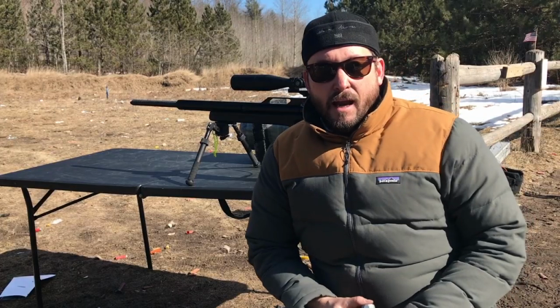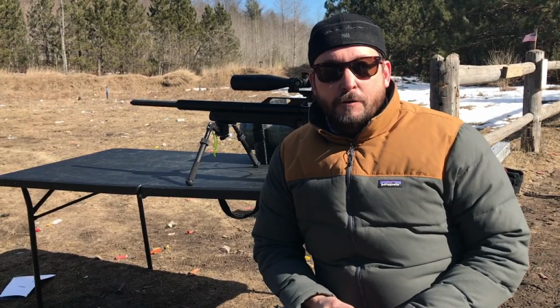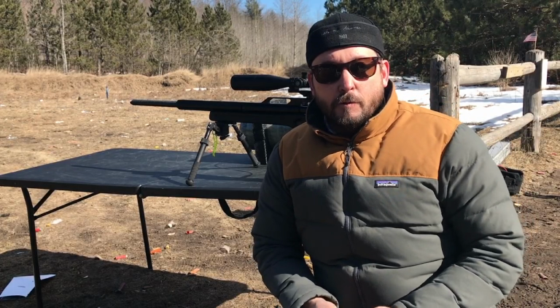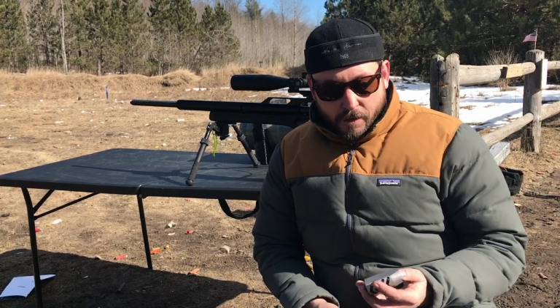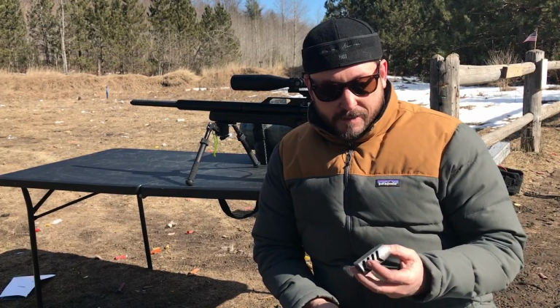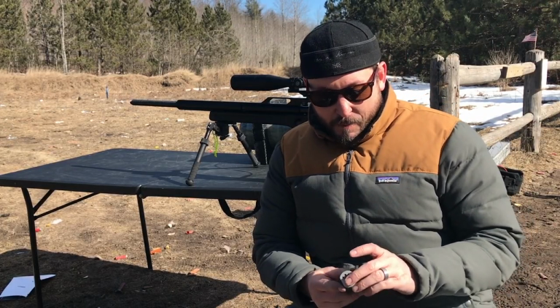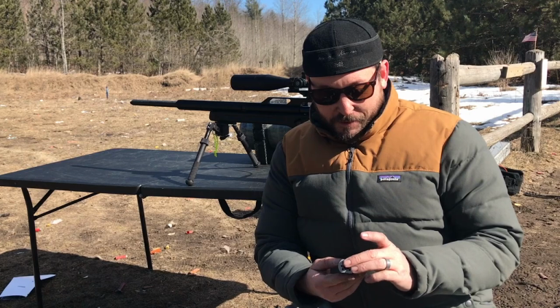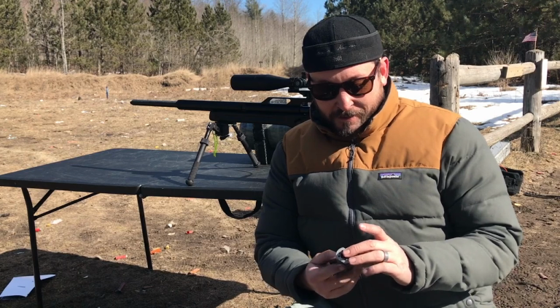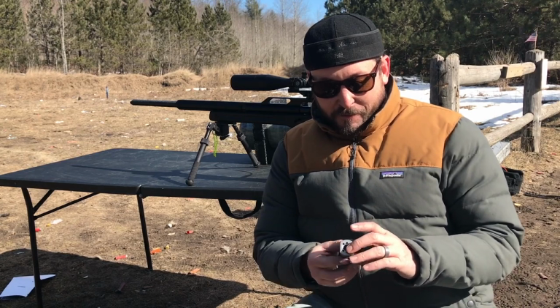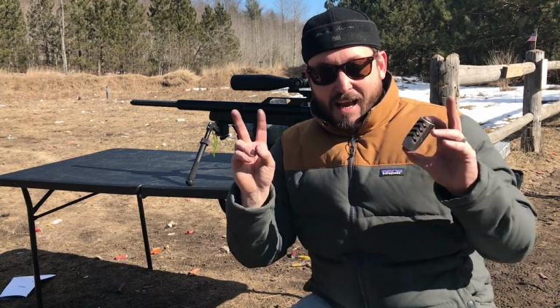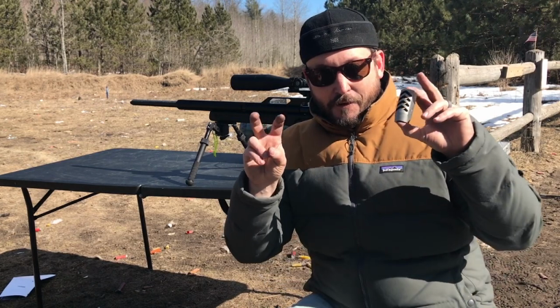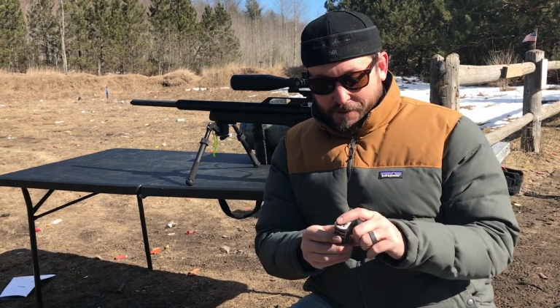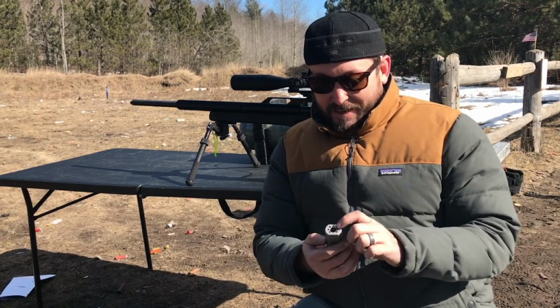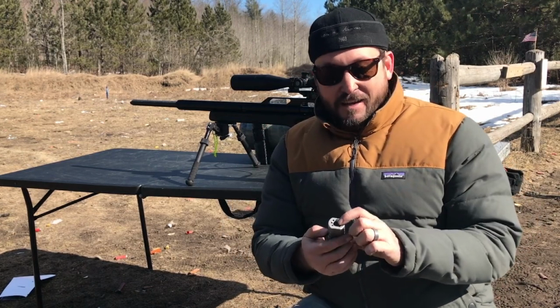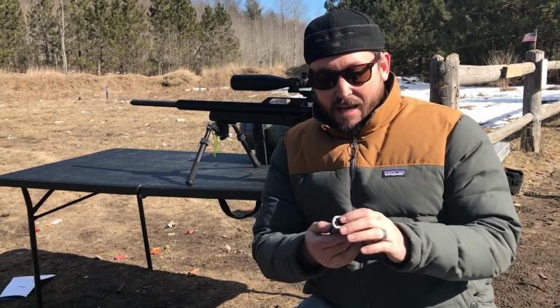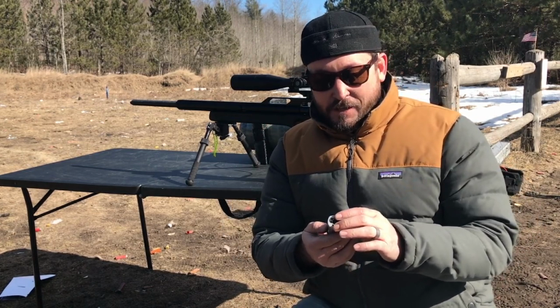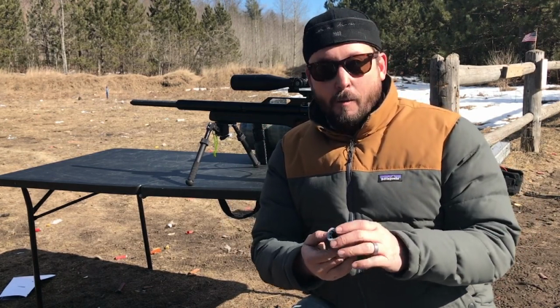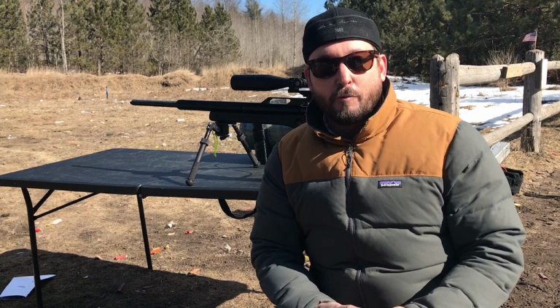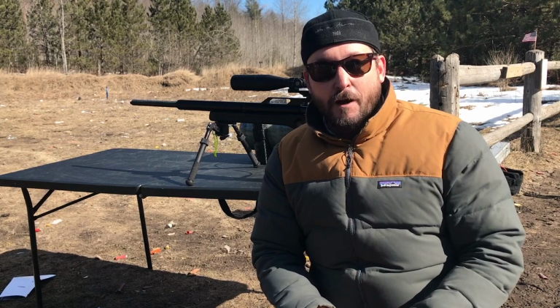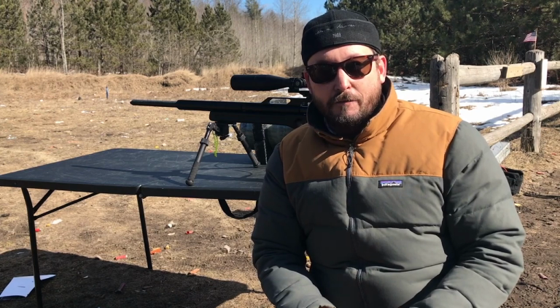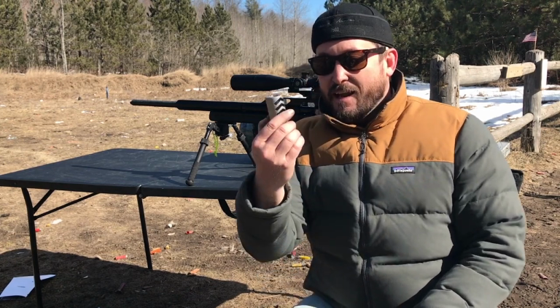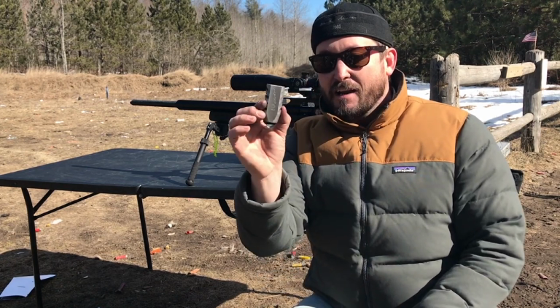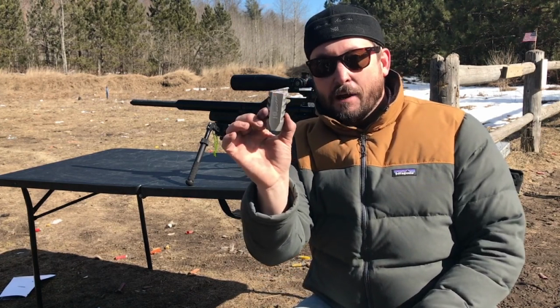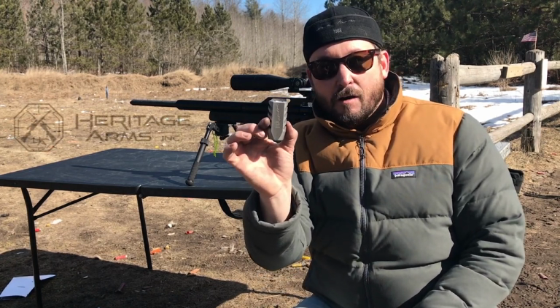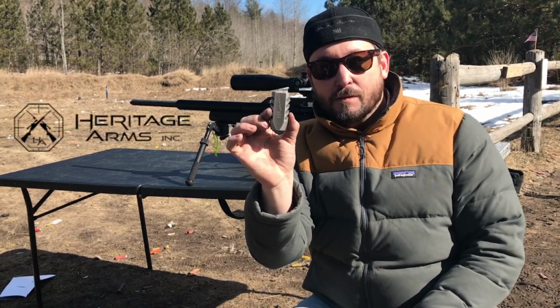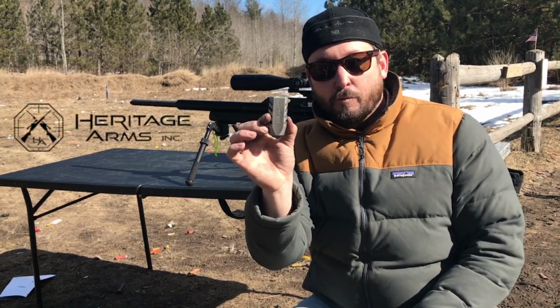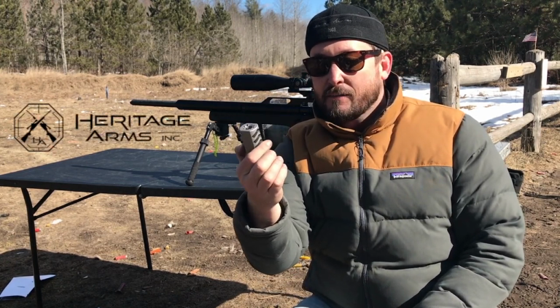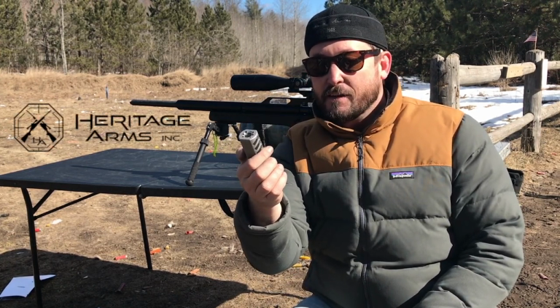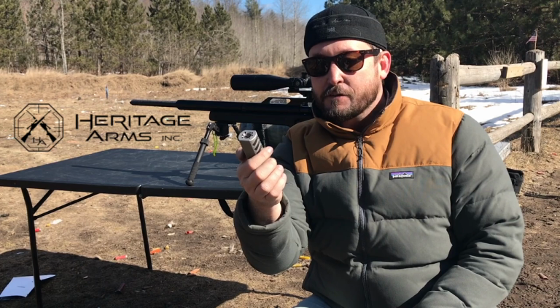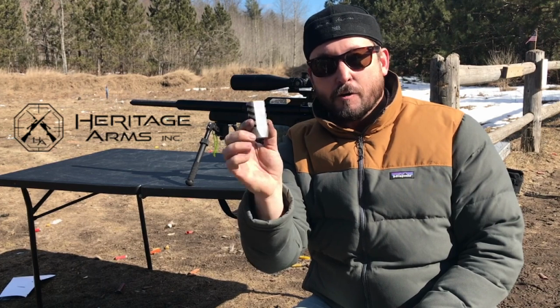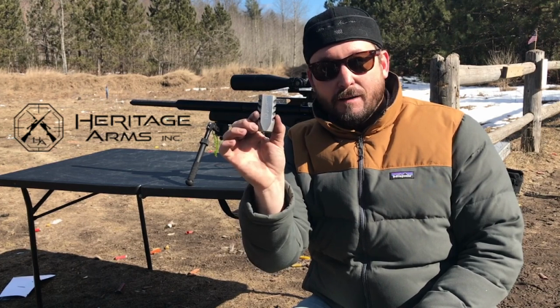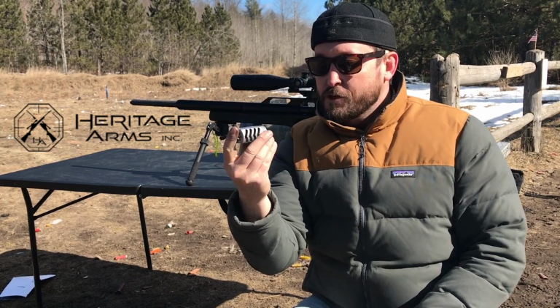Hey everybody, Chris with Up North Air Gunner. Today I'm actually going to be doing a little bit of some scientific research. I've seen a lot of conversation about muzzle brakes for air rifles, and I've got here the Heritage Arms muzzle brake — this is their Victory Turbine version.